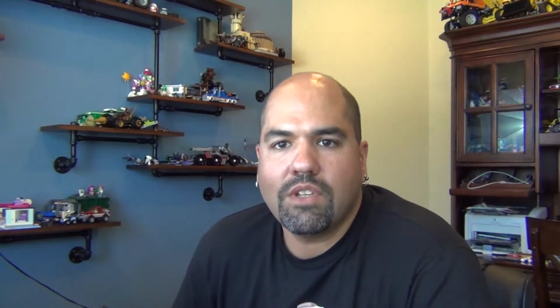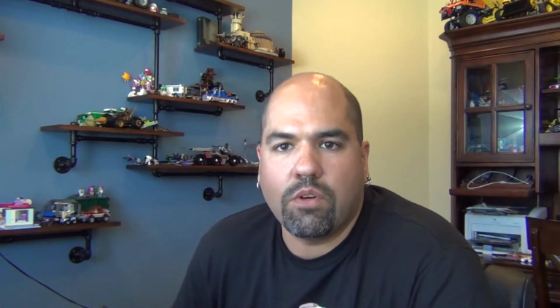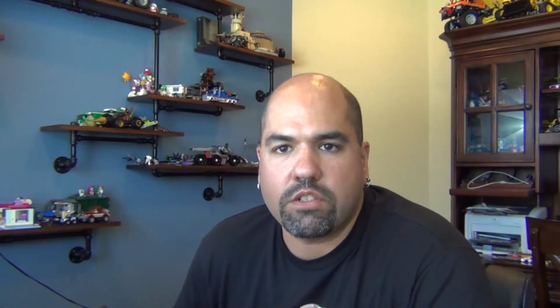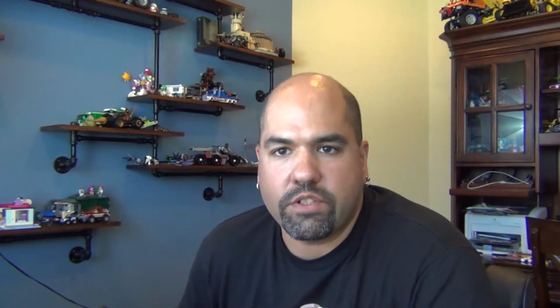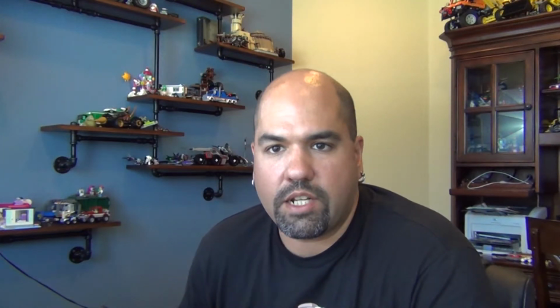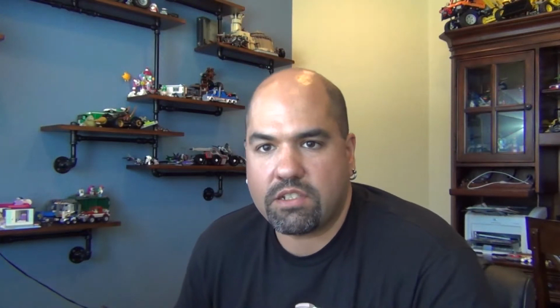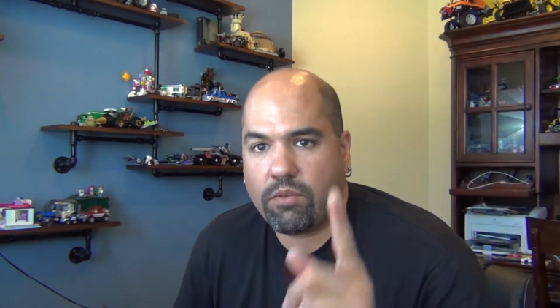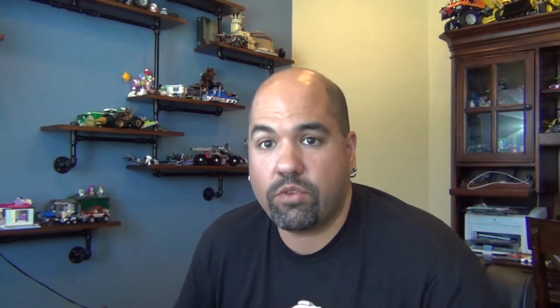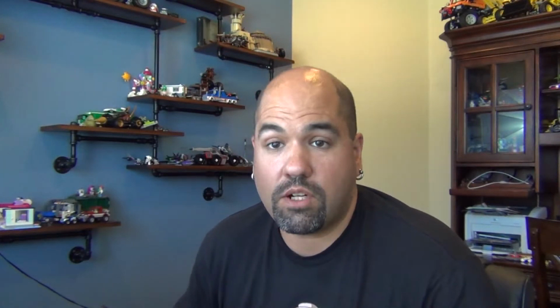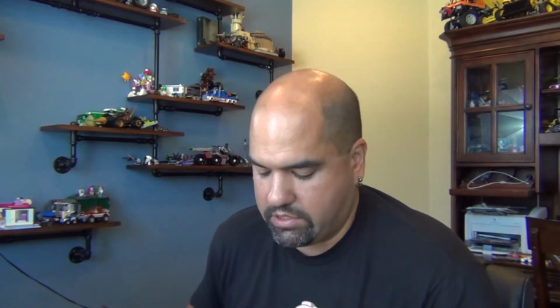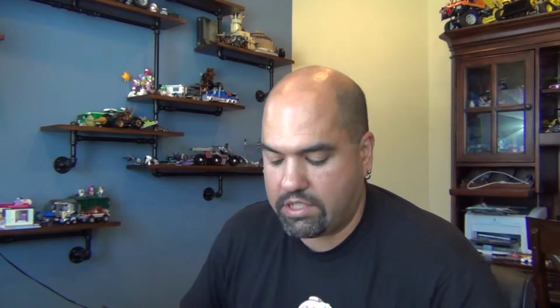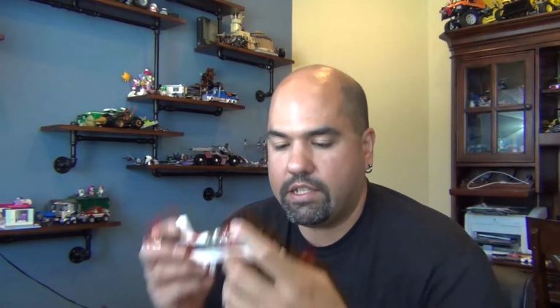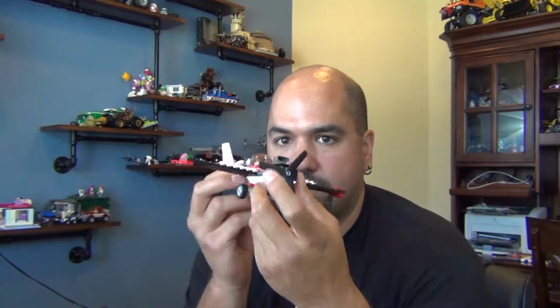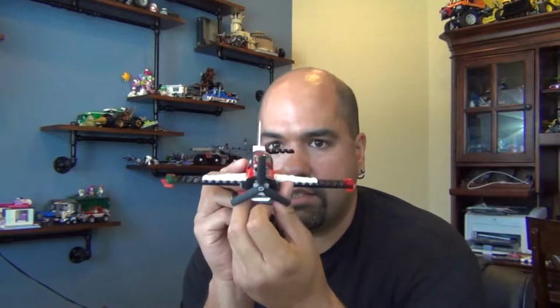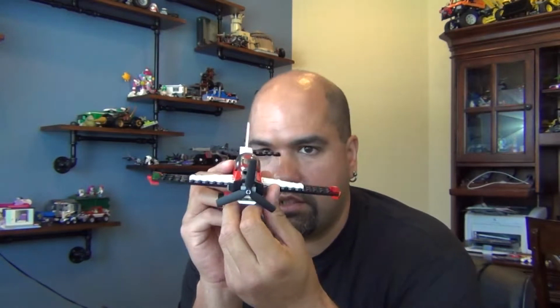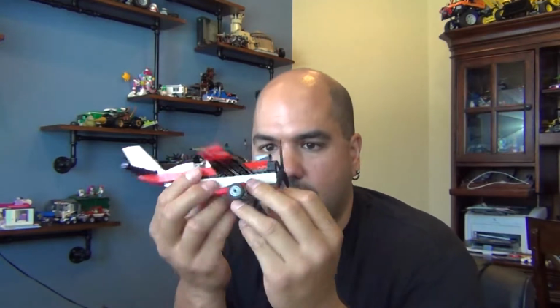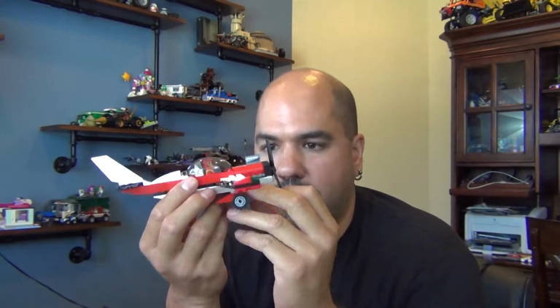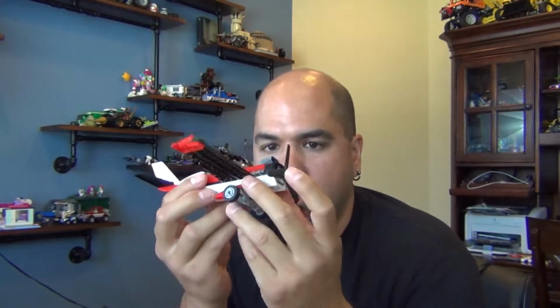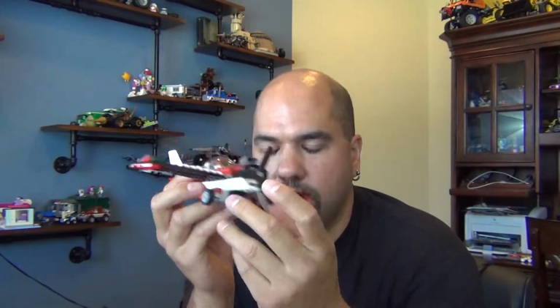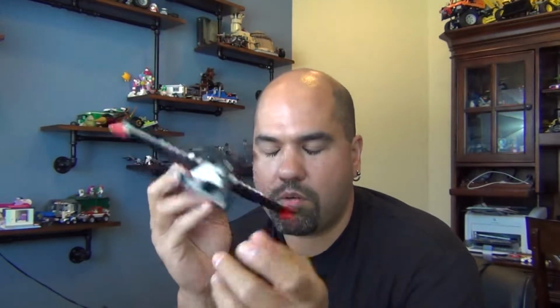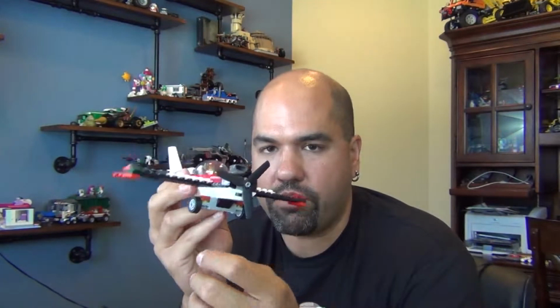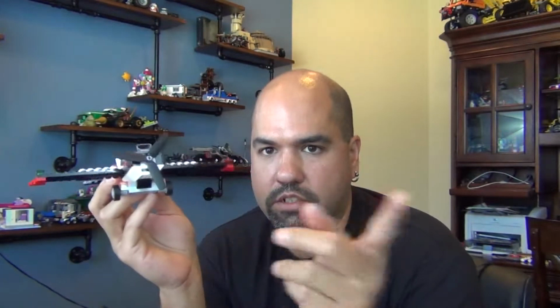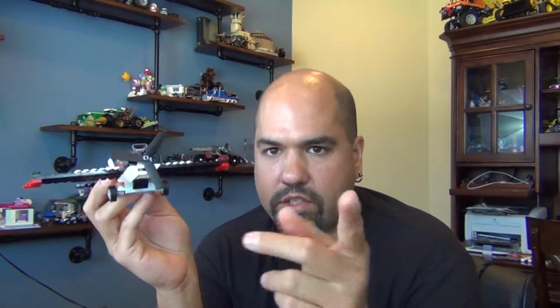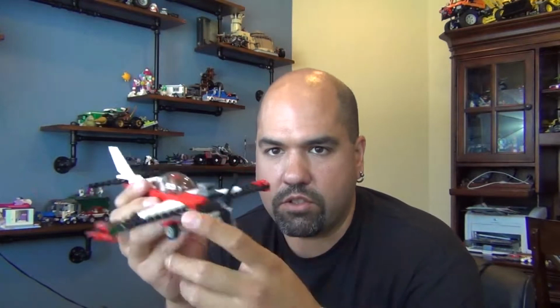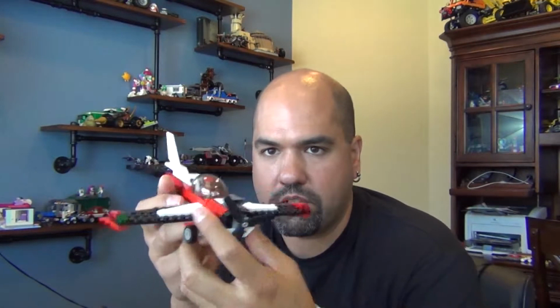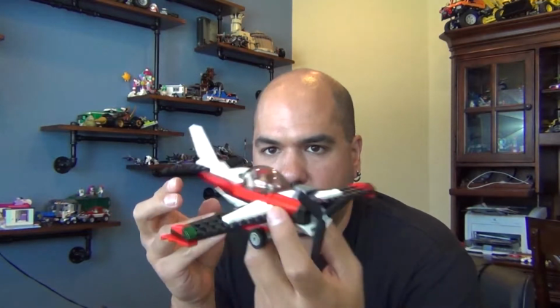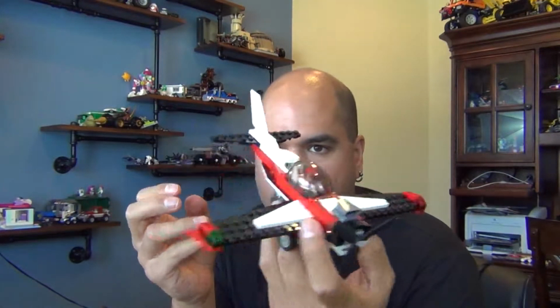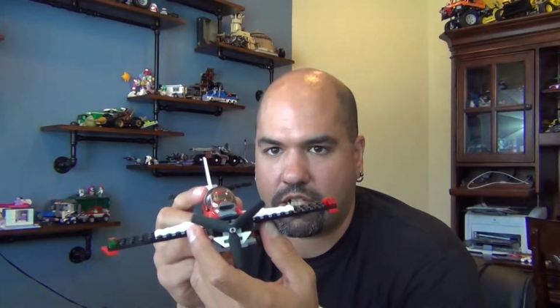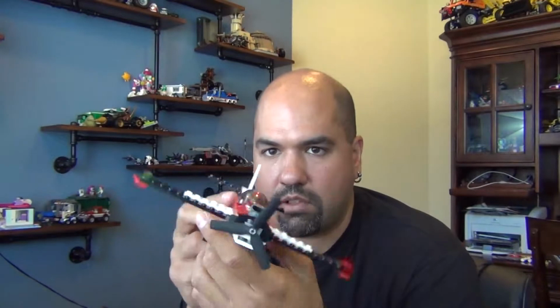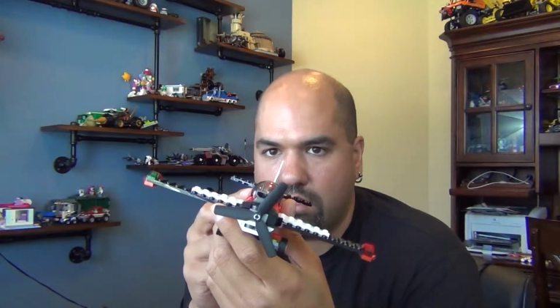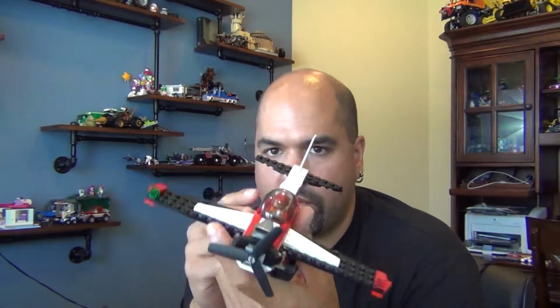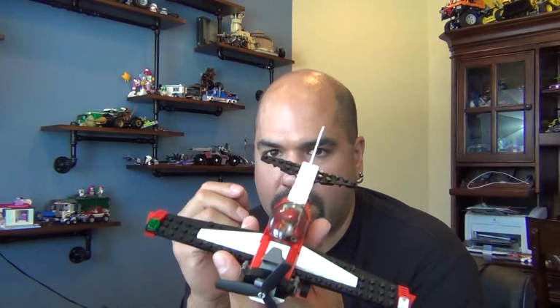Hey everyone, you're watching String Cheese and Apple Sauce and today we're going to do another drop test — today is the Stunt Plane. But you probably already knew that because you read the description. You kind of knew what was going to happen. You read the title.